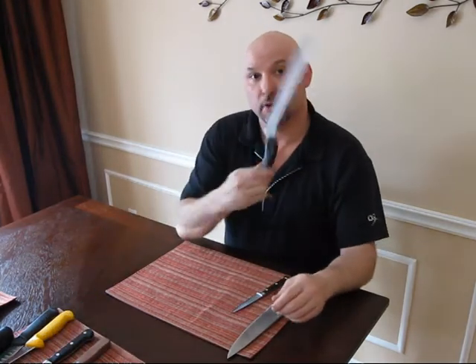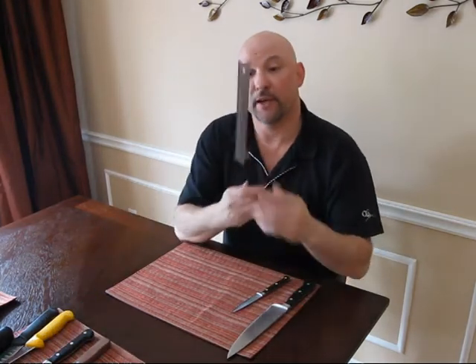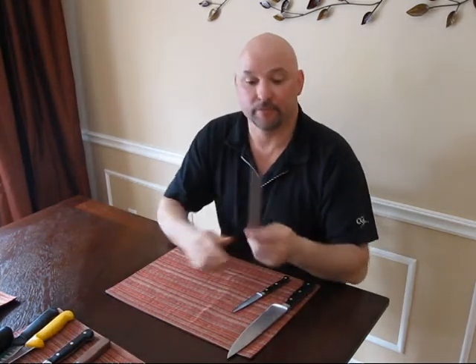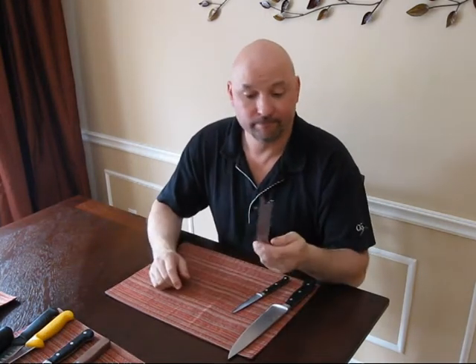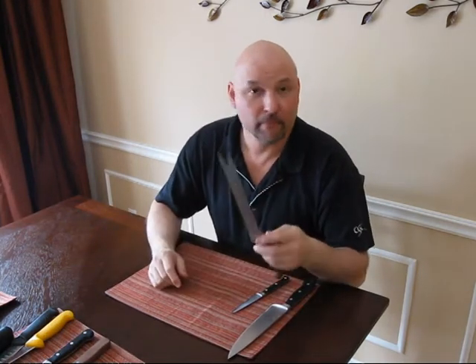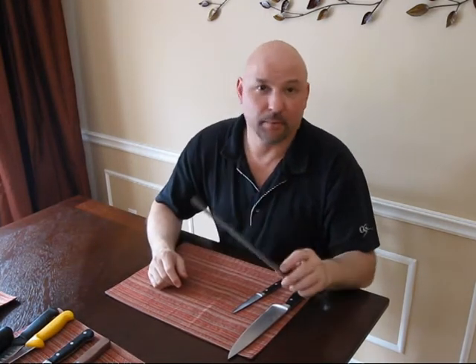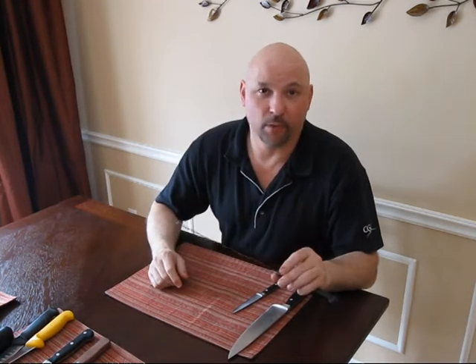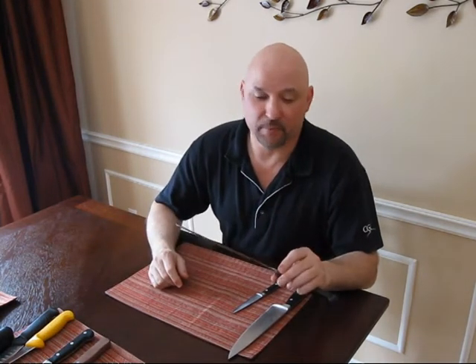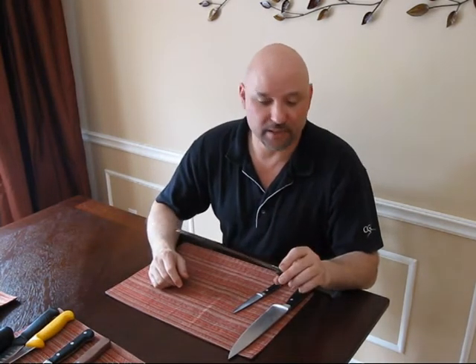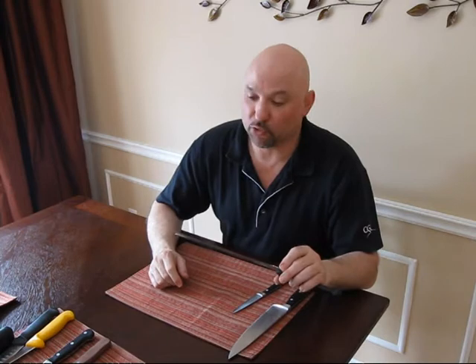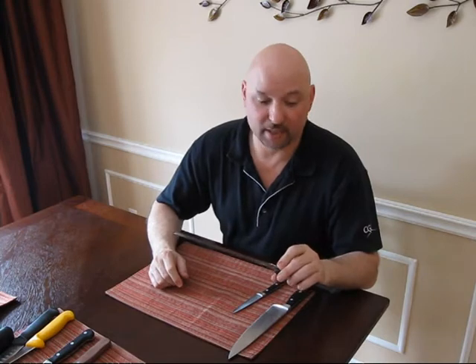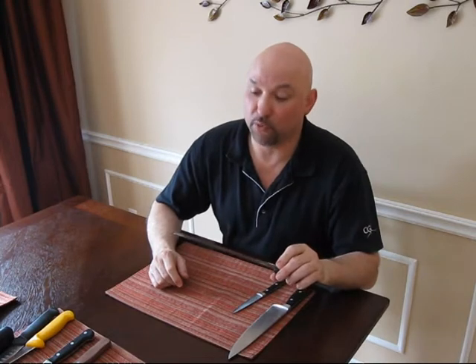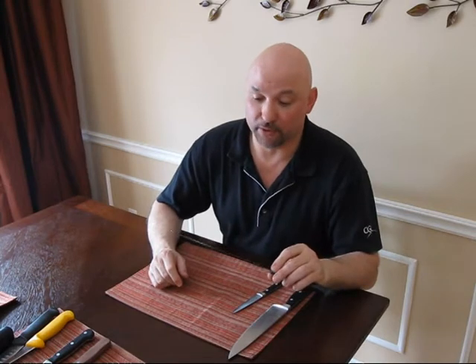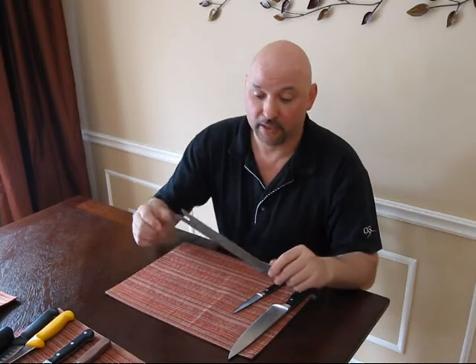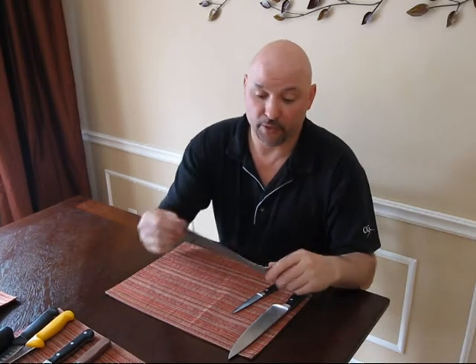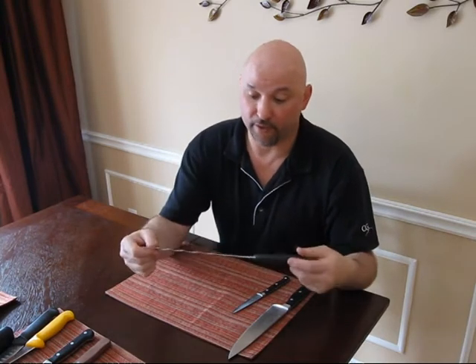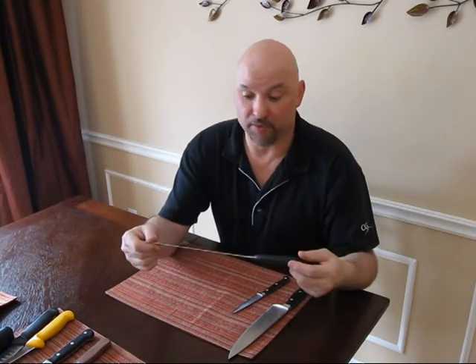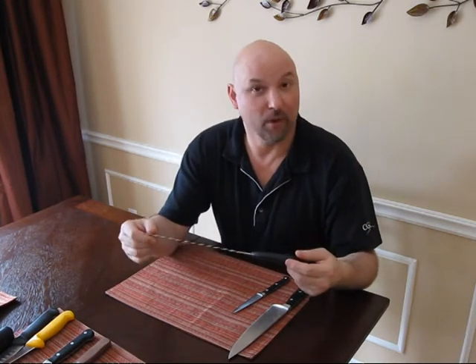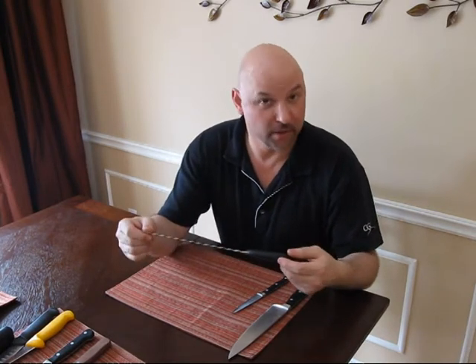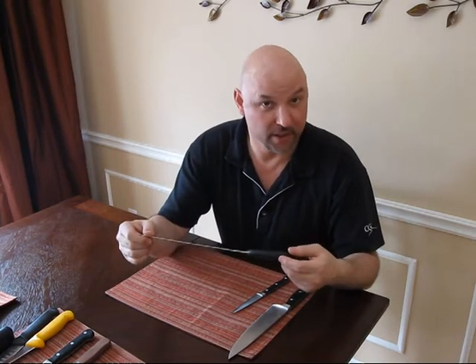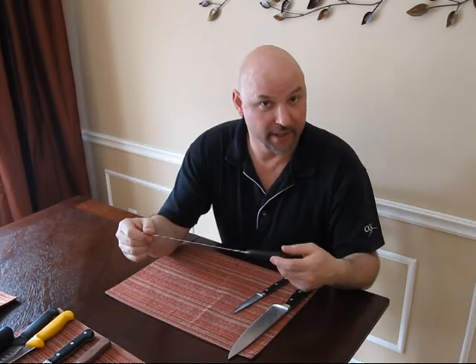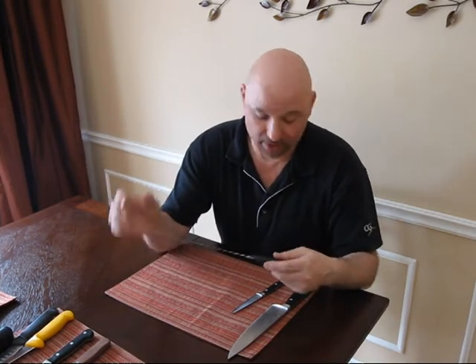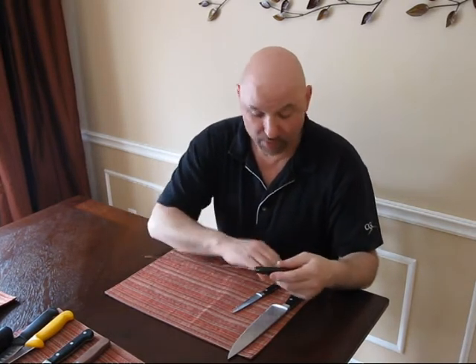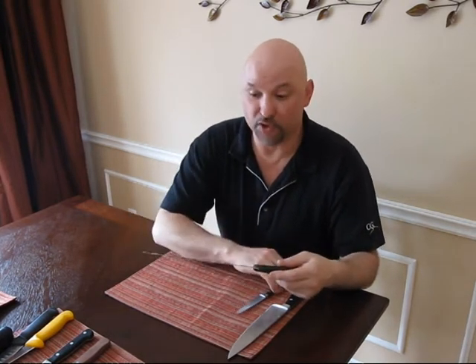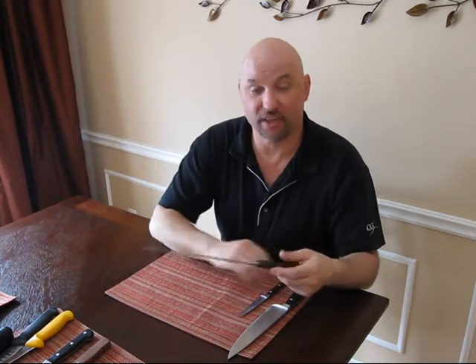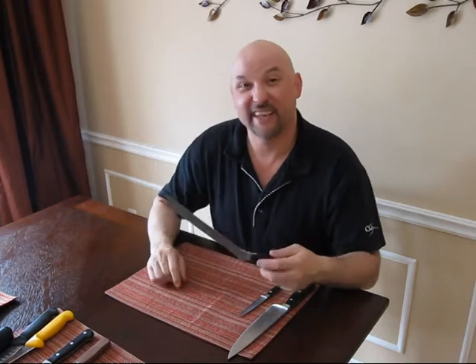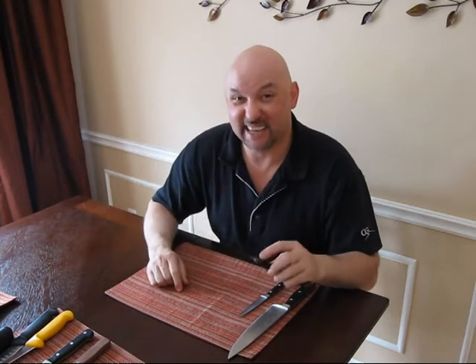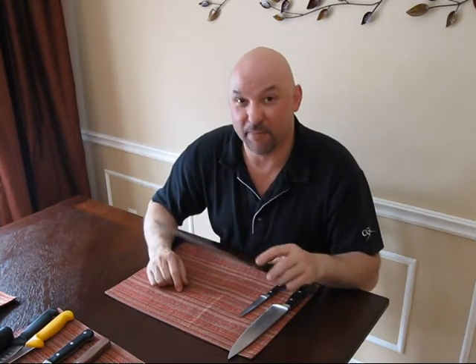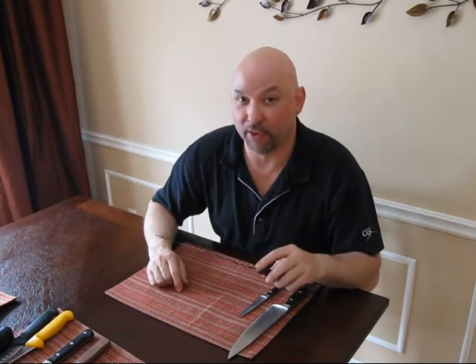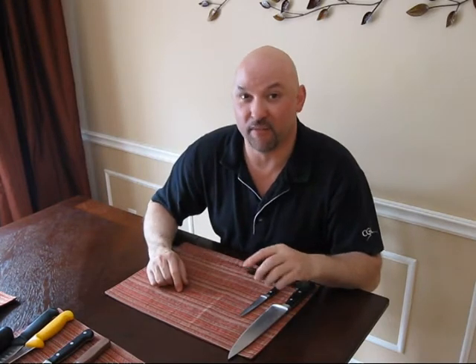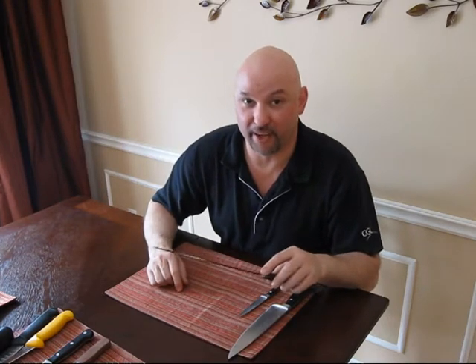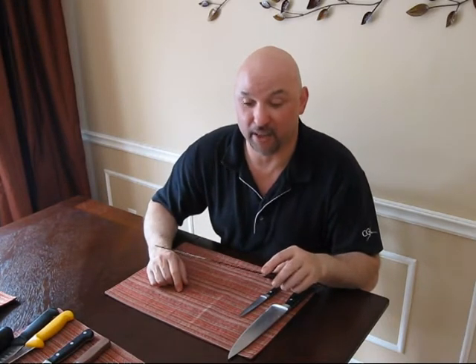Serrated knife. These come in anywhere, in all shapes and sizes, from $20 to $200. This one here is, believe it or not, one of those ones you just see on late night TV. It was given to me as a gift, and it's actually the best bread knife I've ever had in my life.